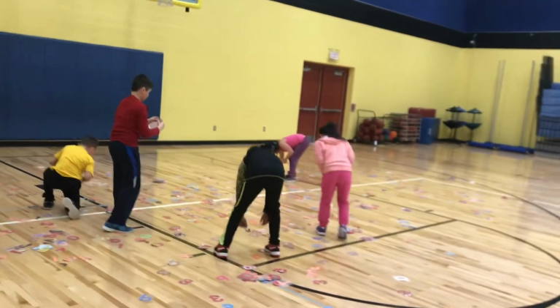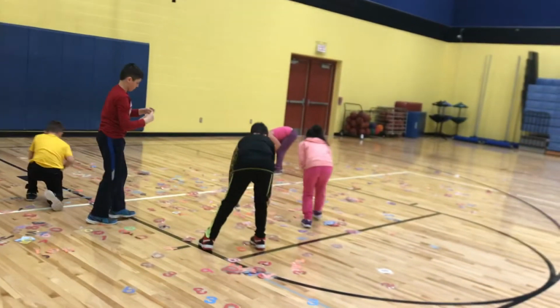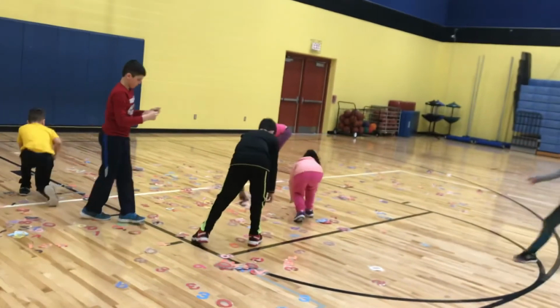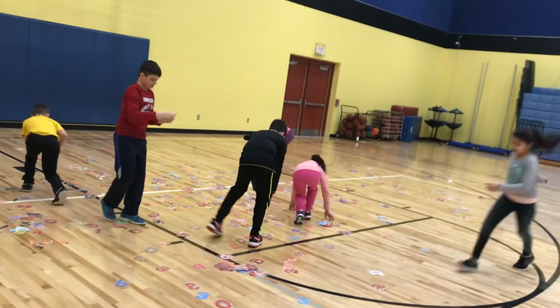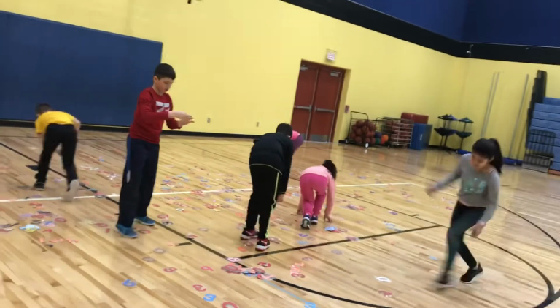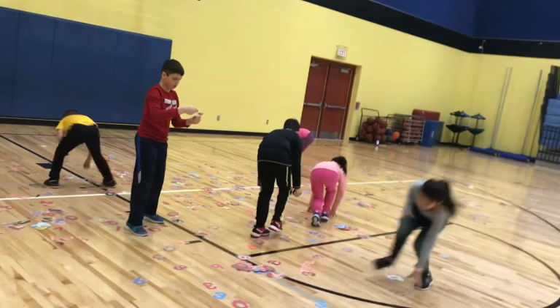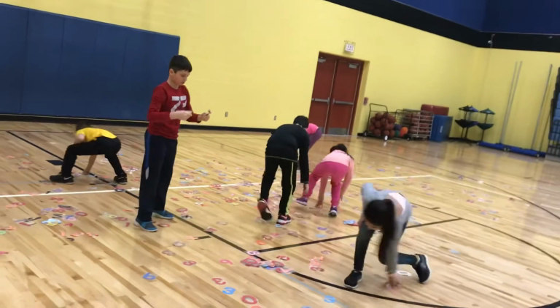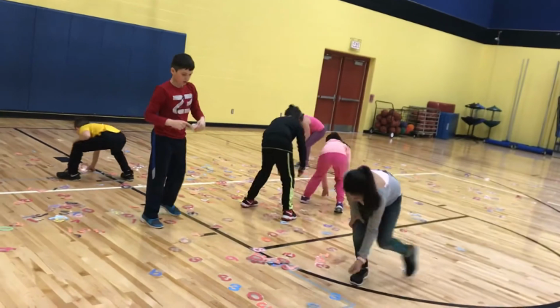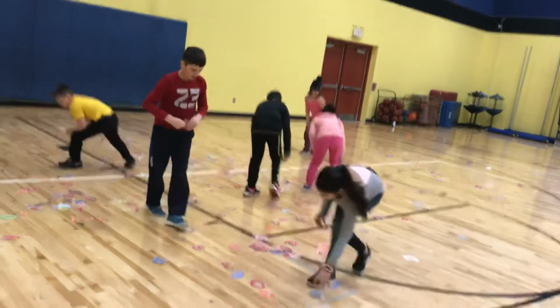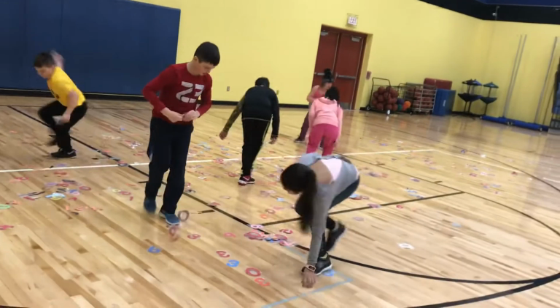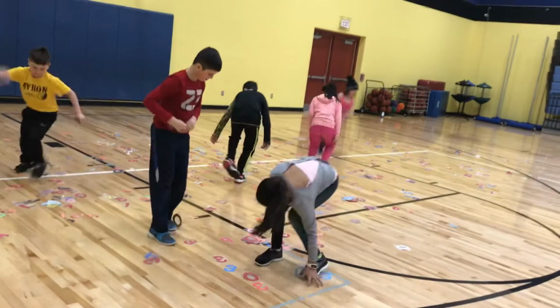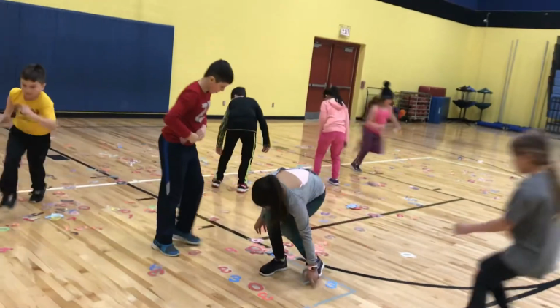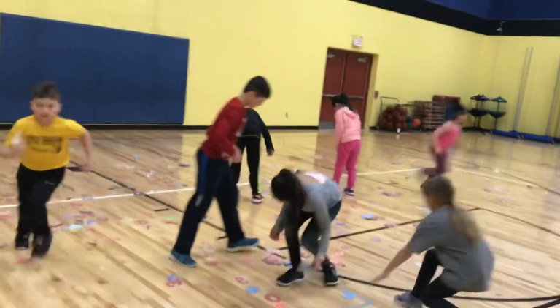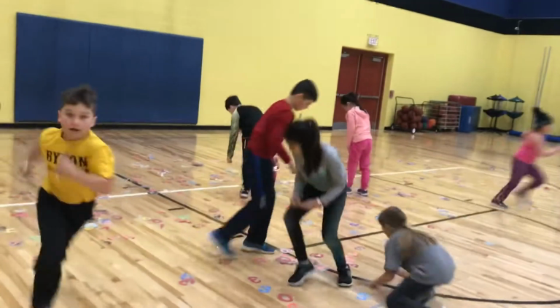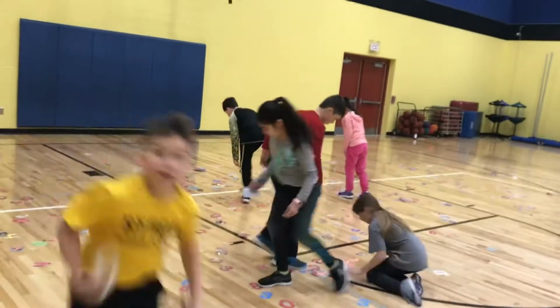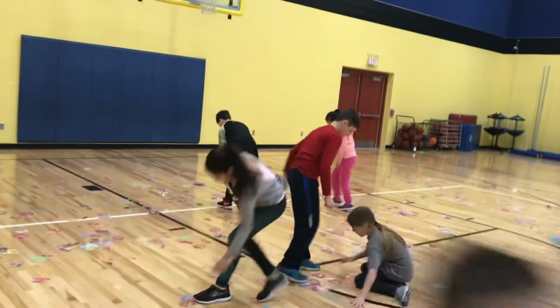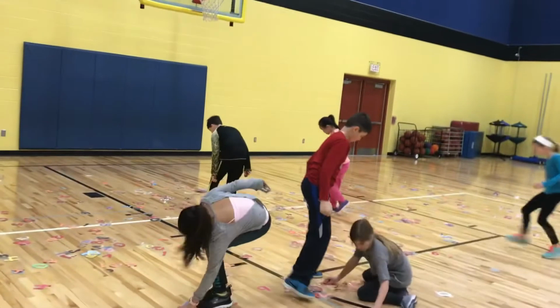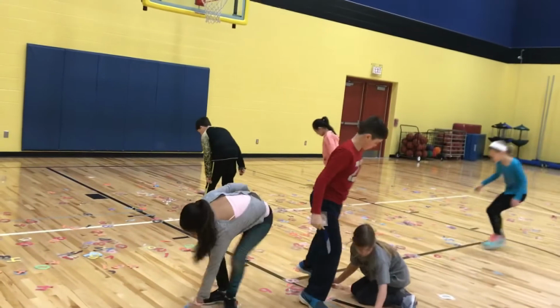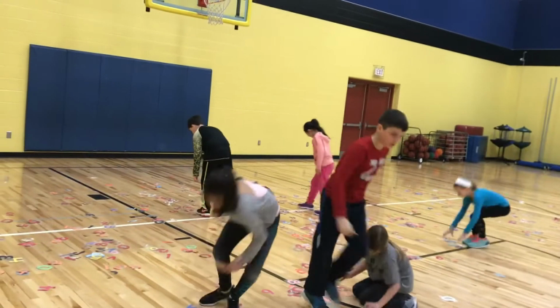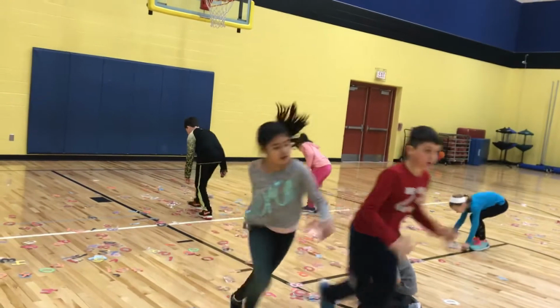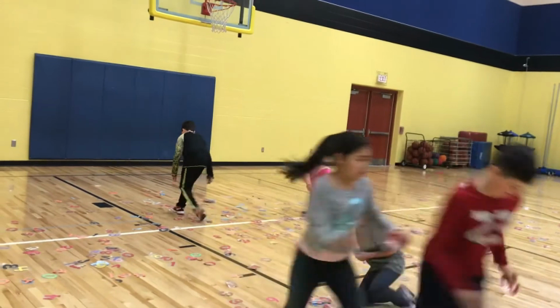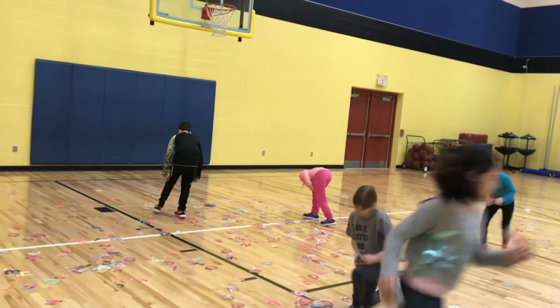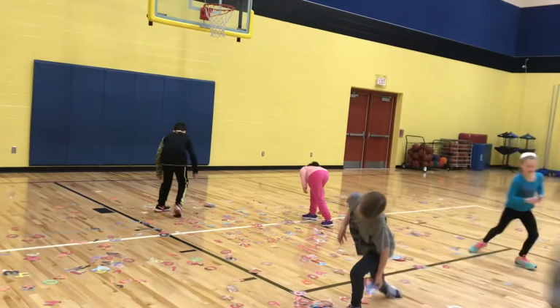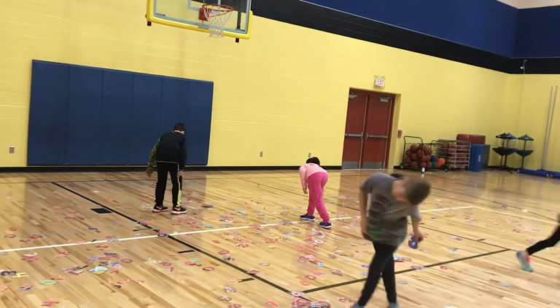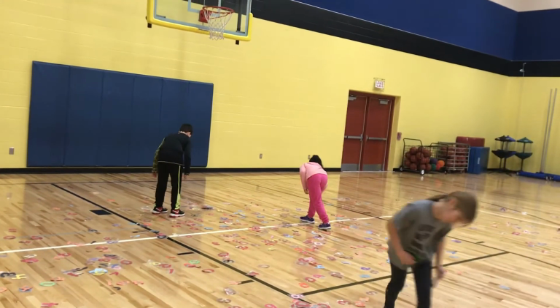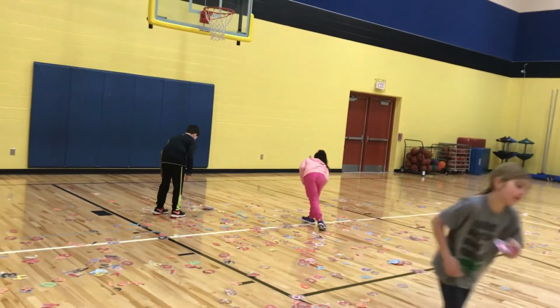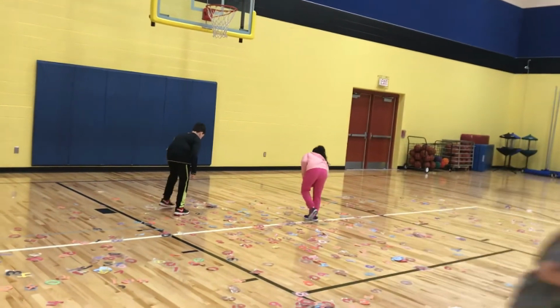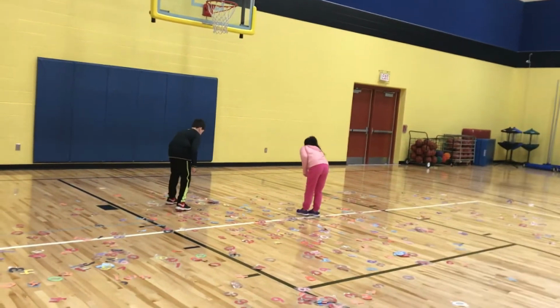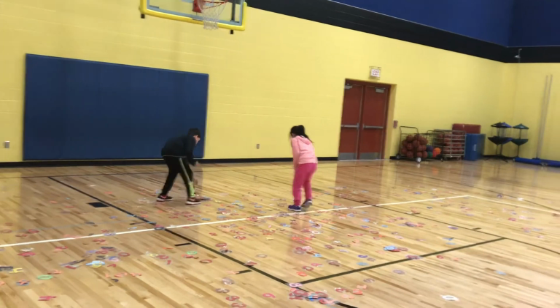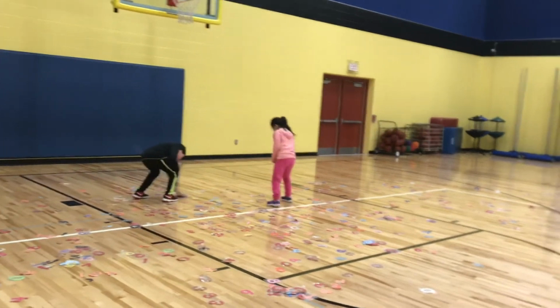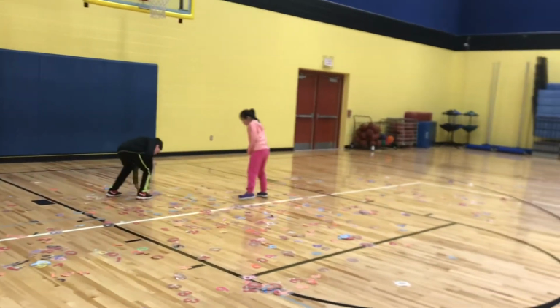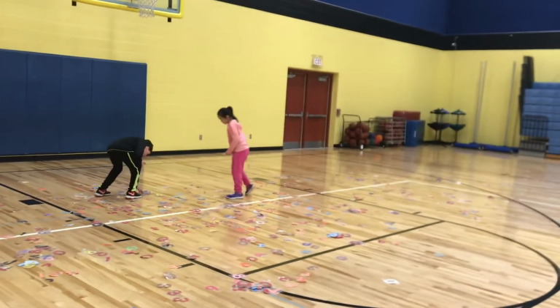Third graders right now are doing multiplication in the classroom, so this is a nice backup activity to what they're doing. We're kind of working on teaching across the curriculum.